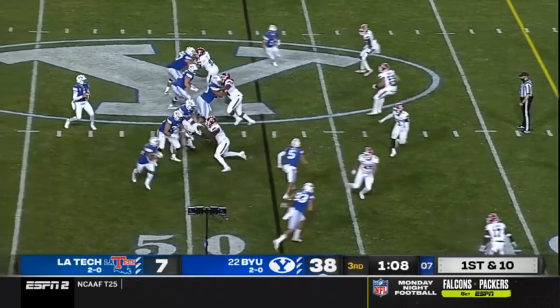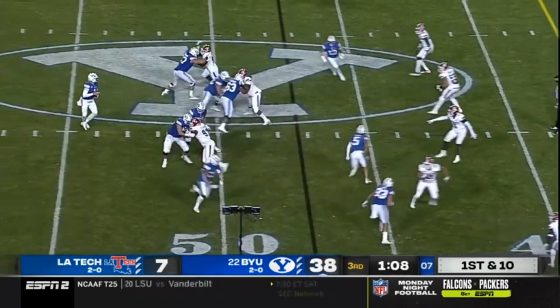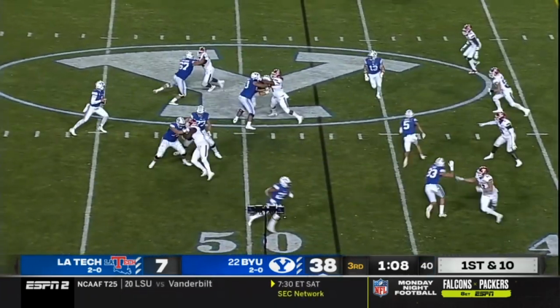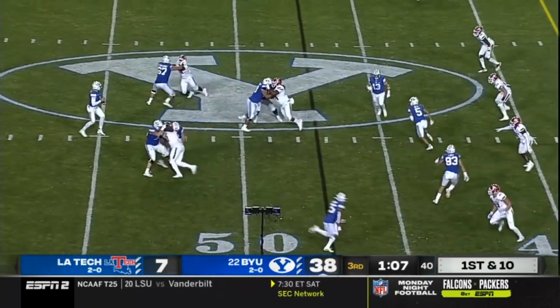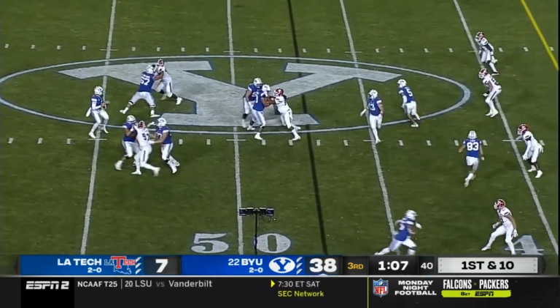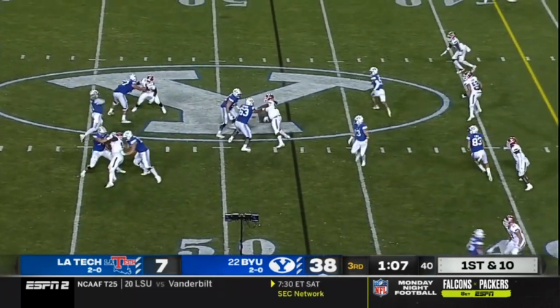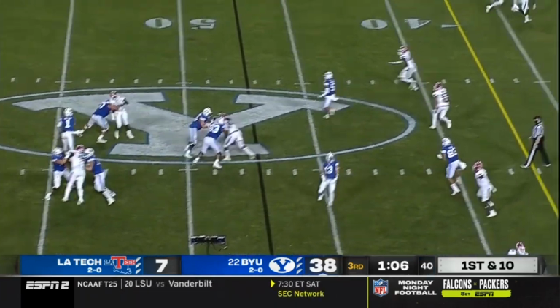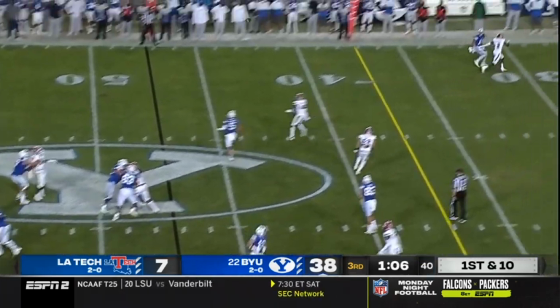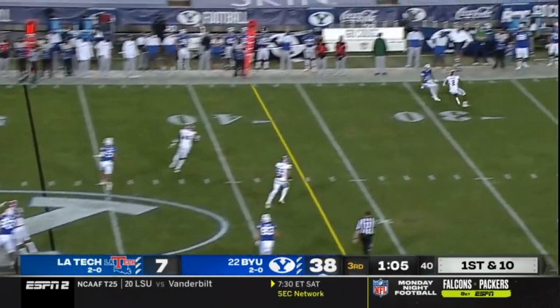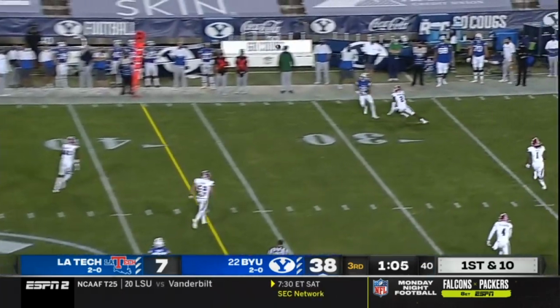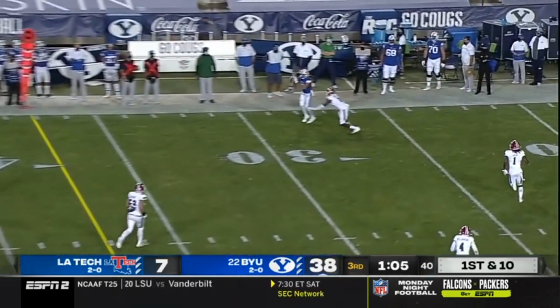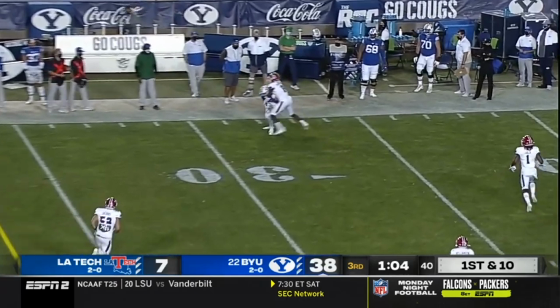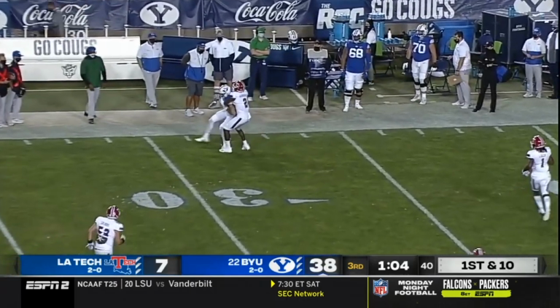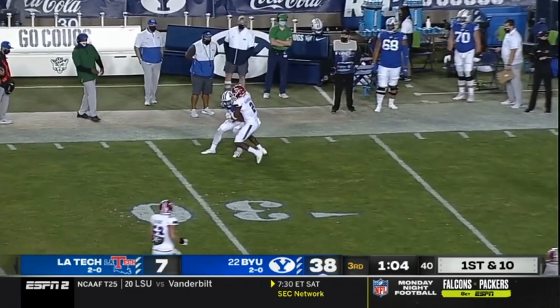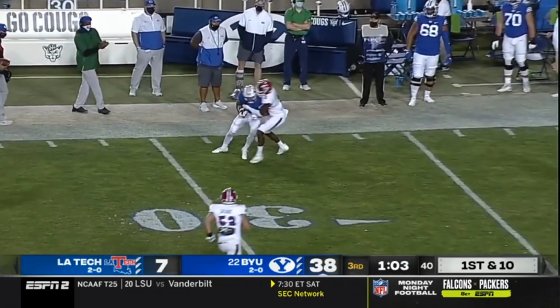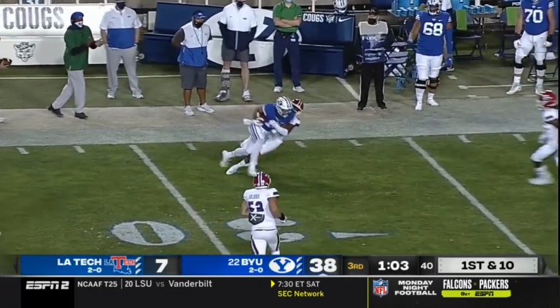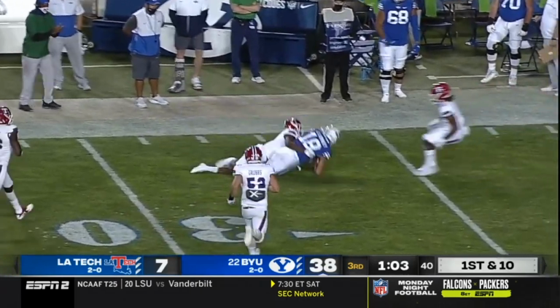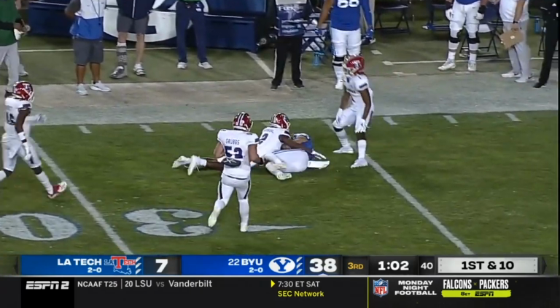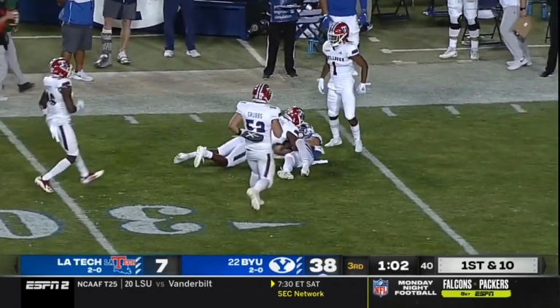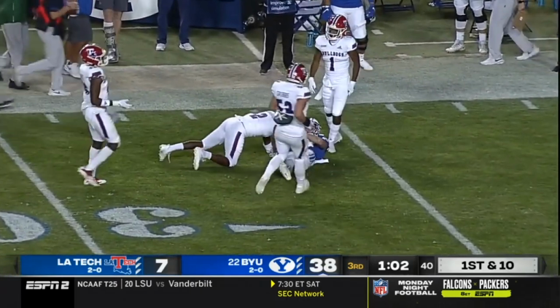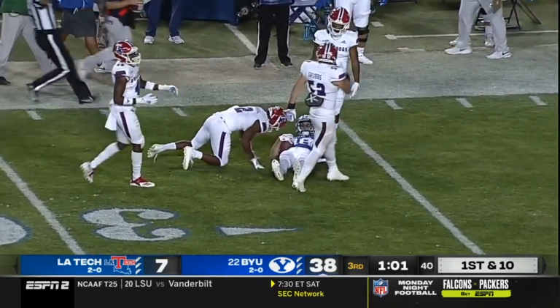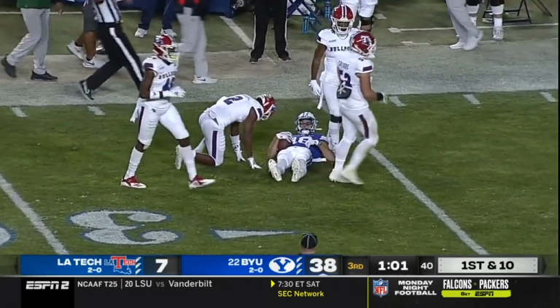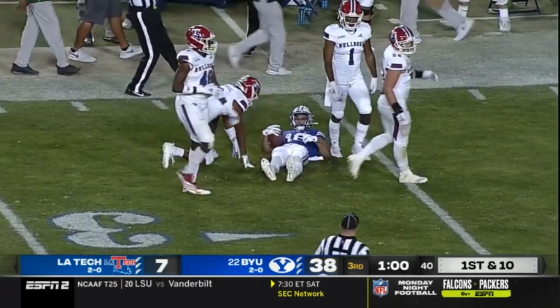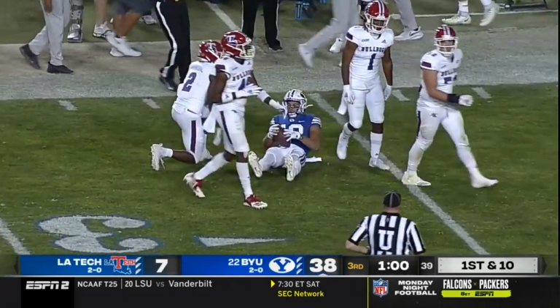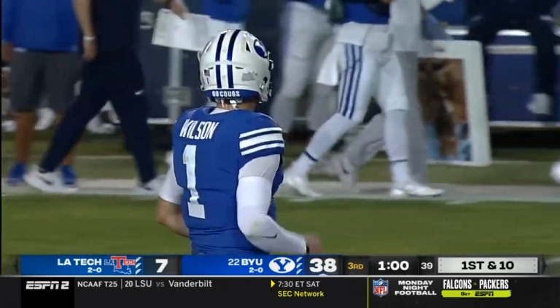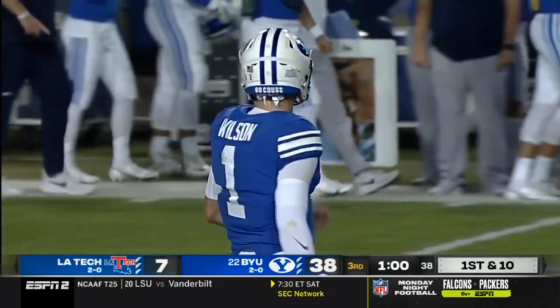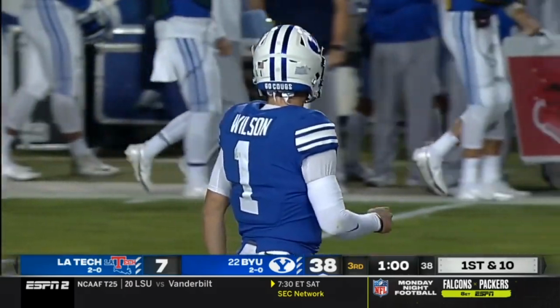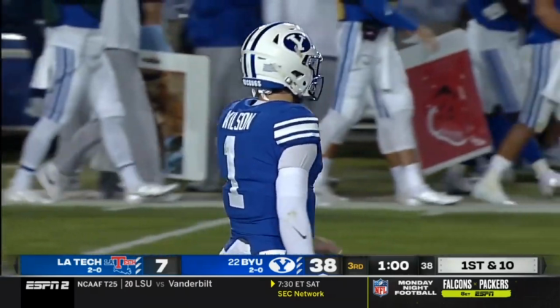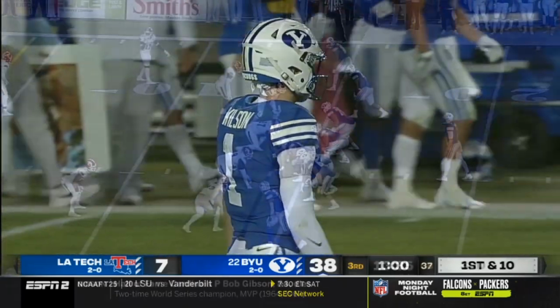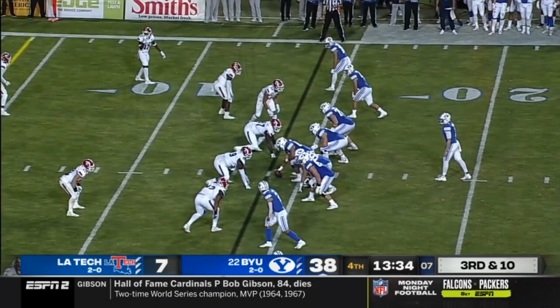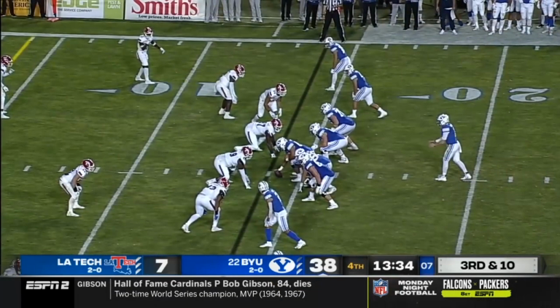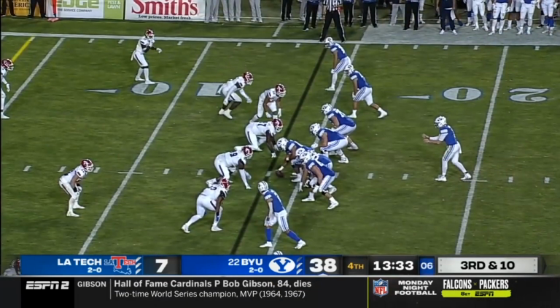First down BYU. Back to throw — a back-shoulder throw right there for Gunnar Romney along the sideline. Another first down inside the 30, down to the 26, and on the money.